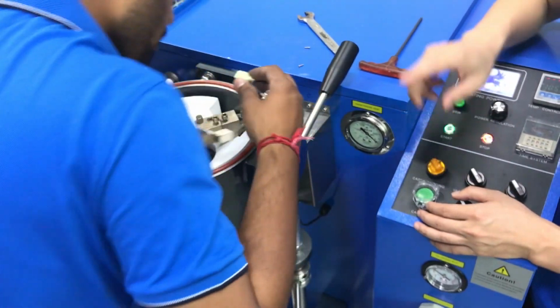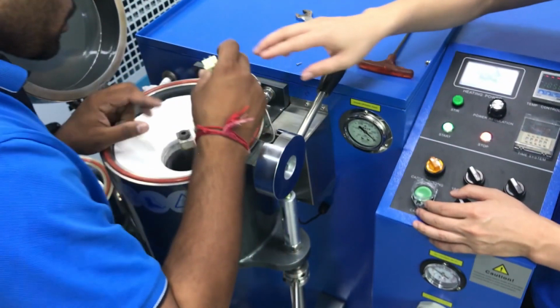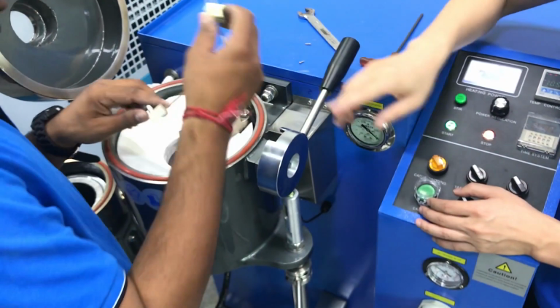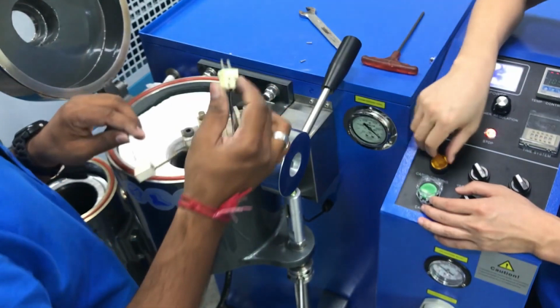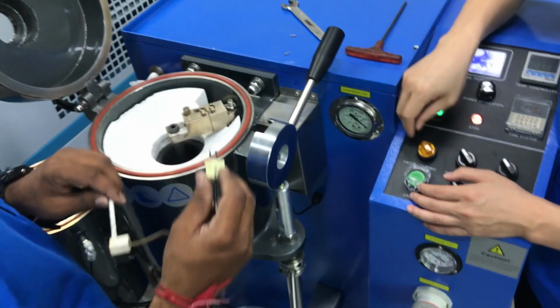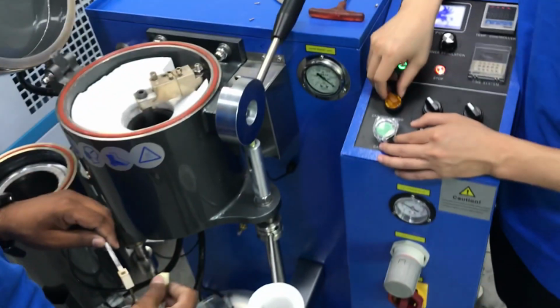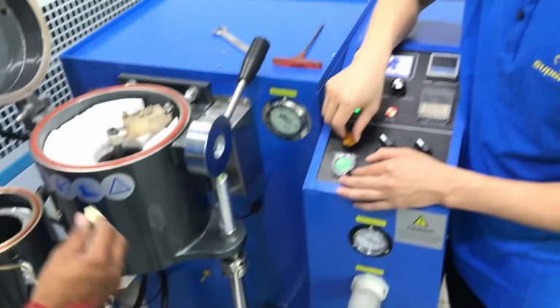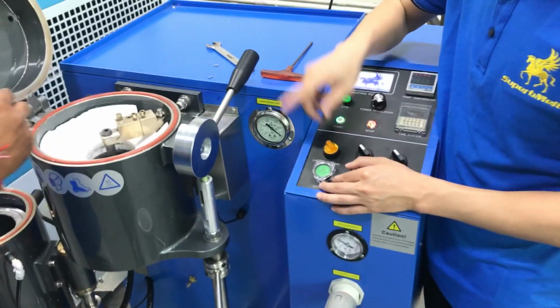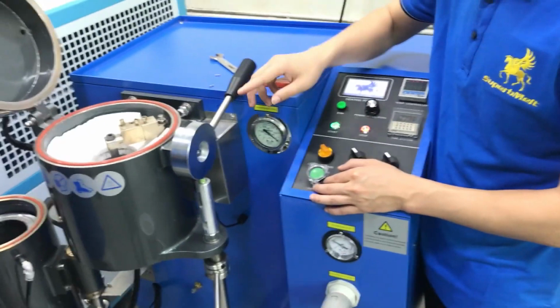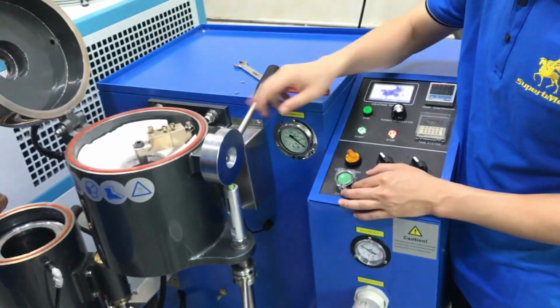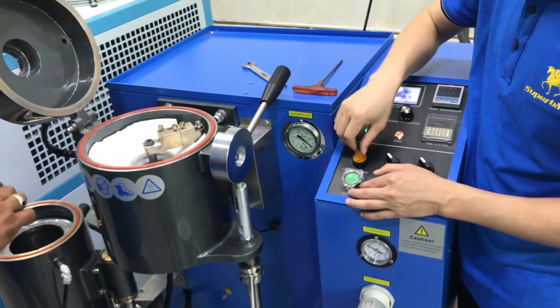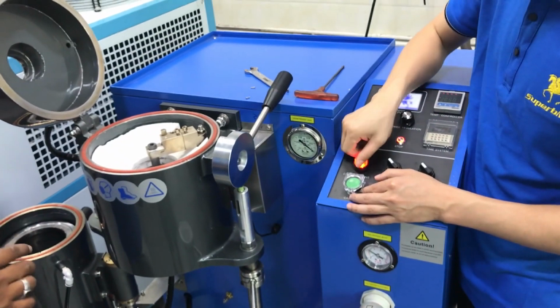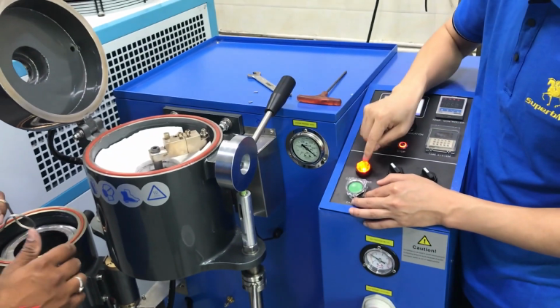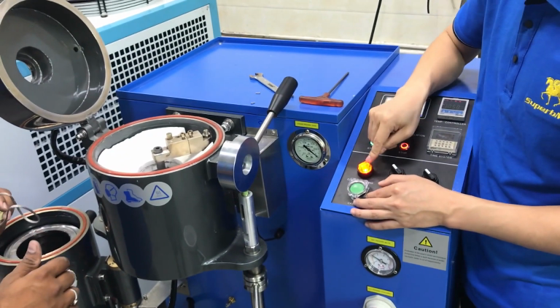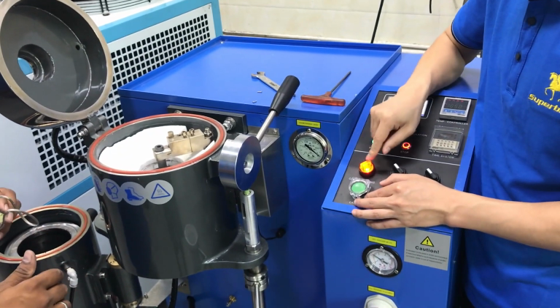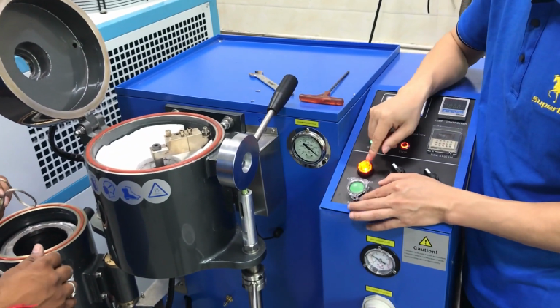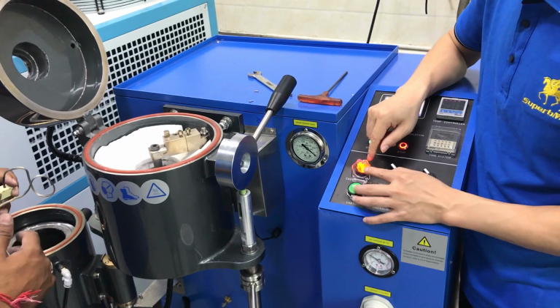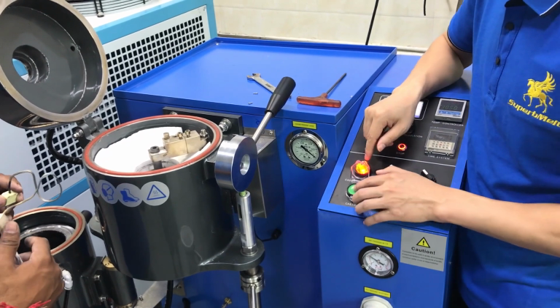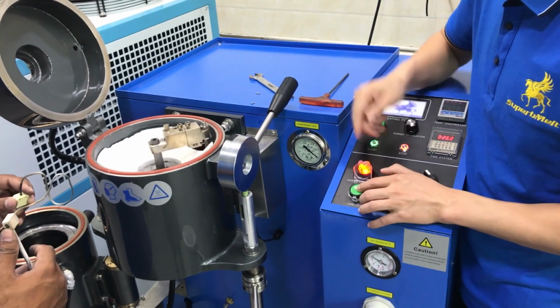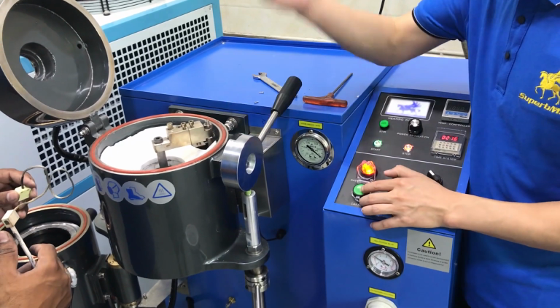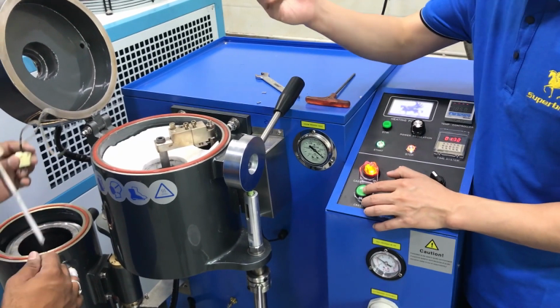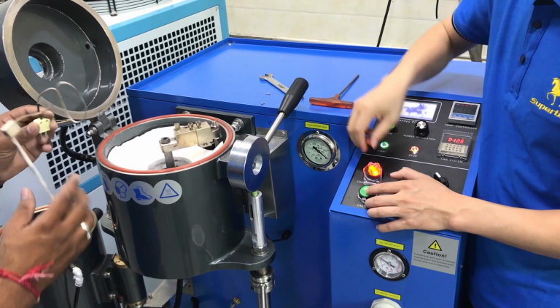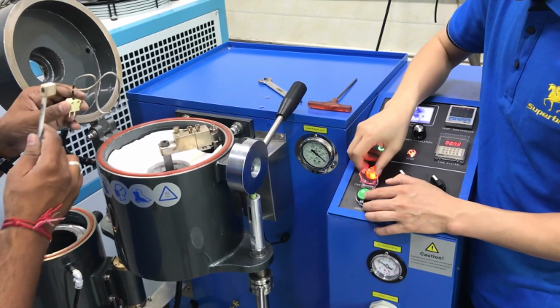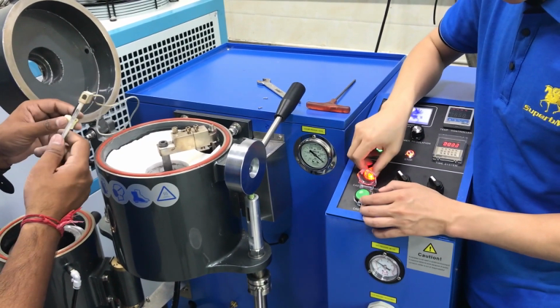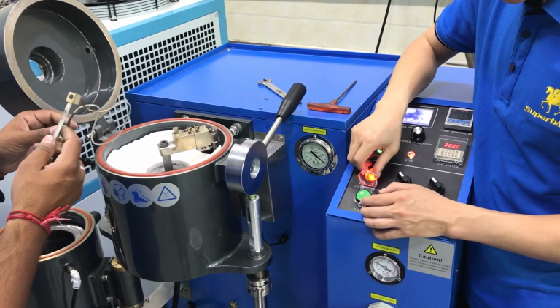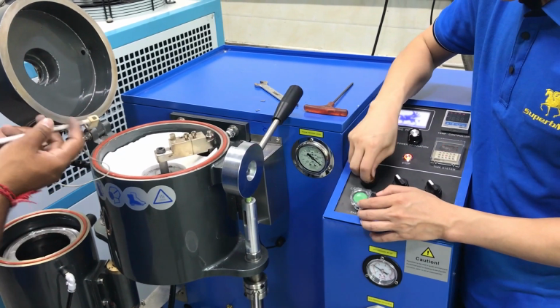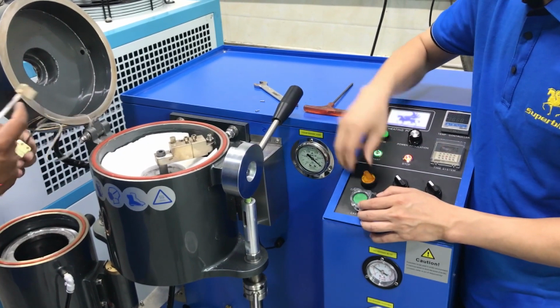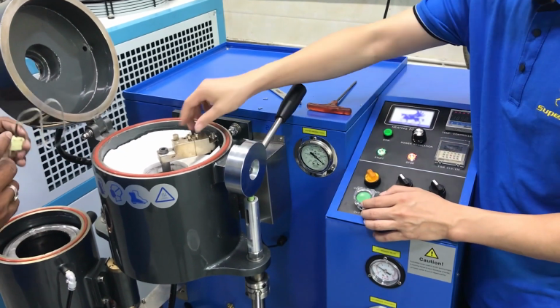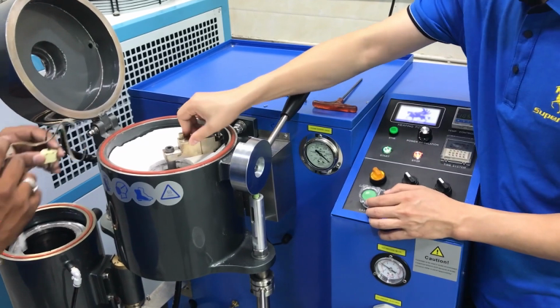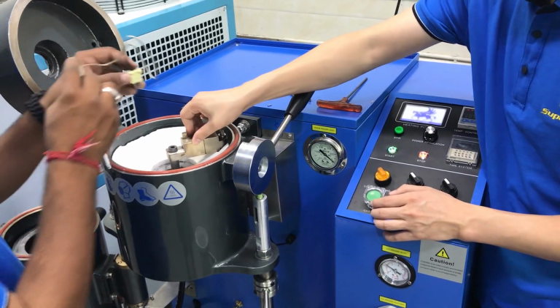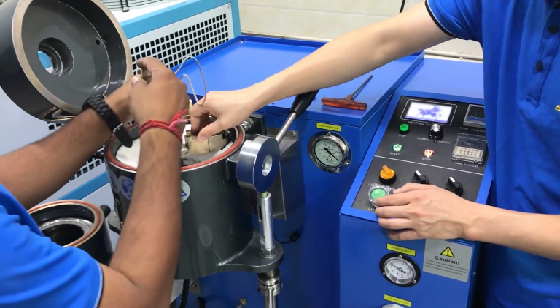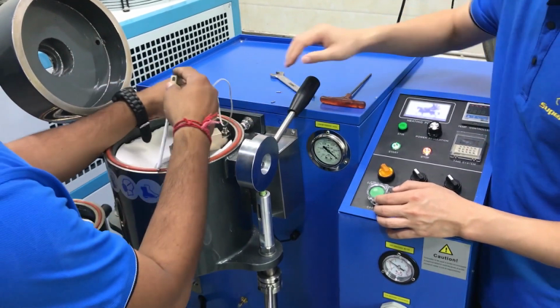Let me show you again about the casting lift. When you want to lift, open this one — the casting lift — and then press here. It will lift up and take off. It will be done to check the position, okay.